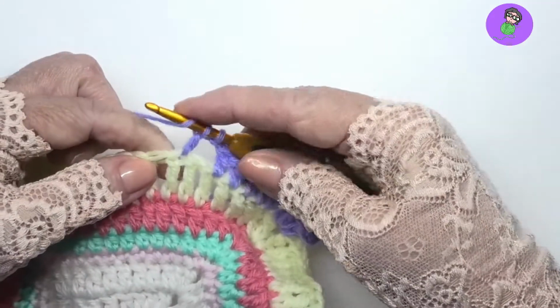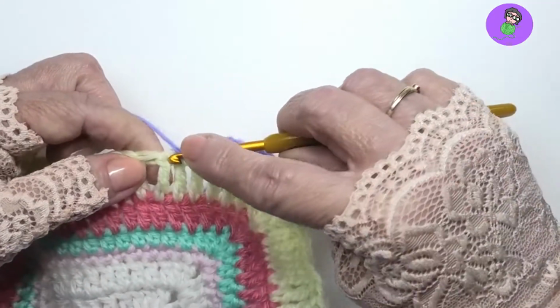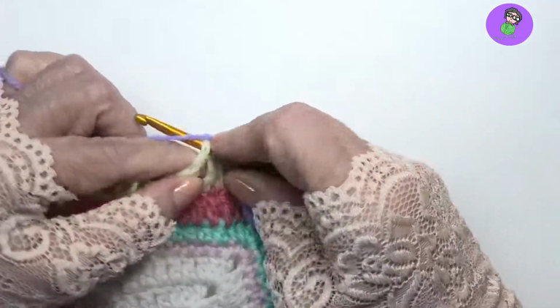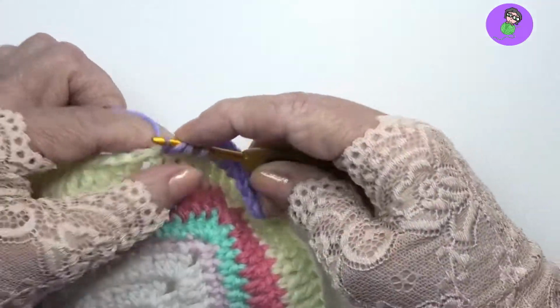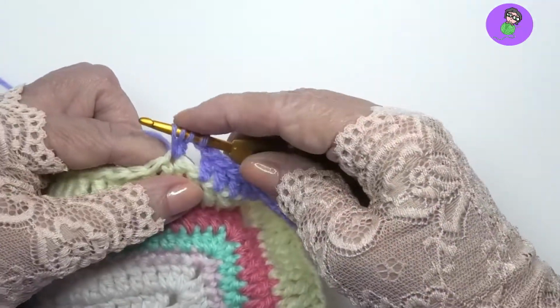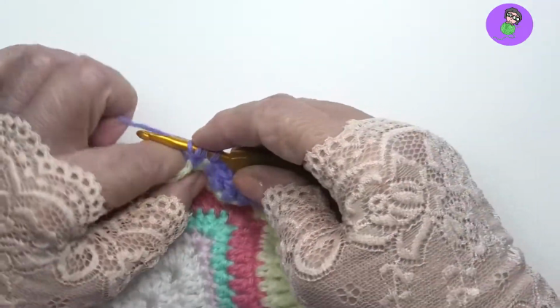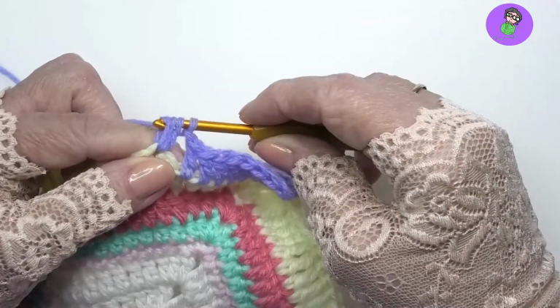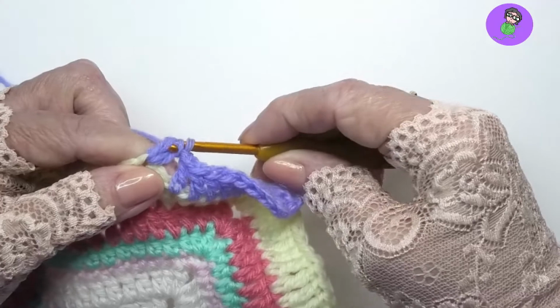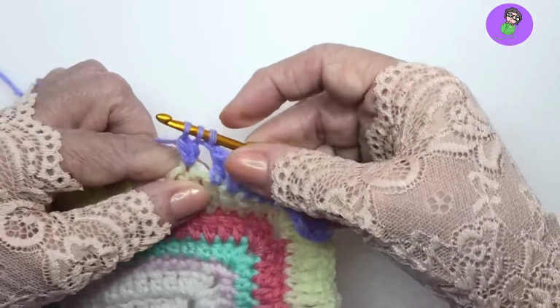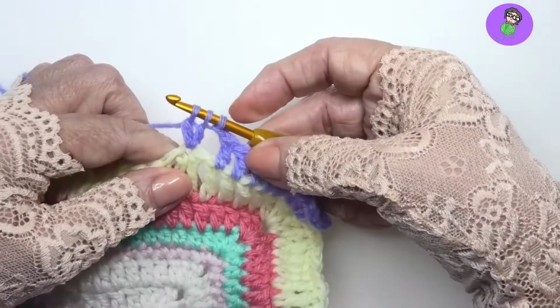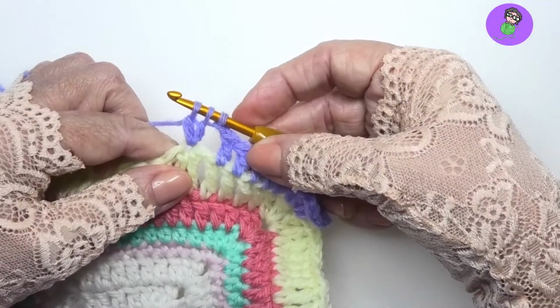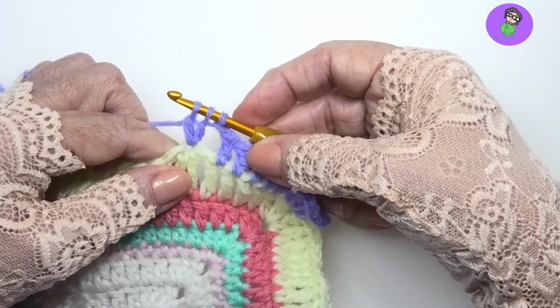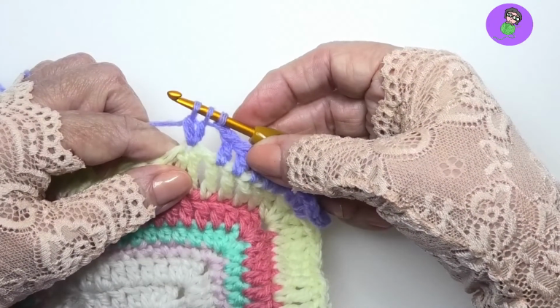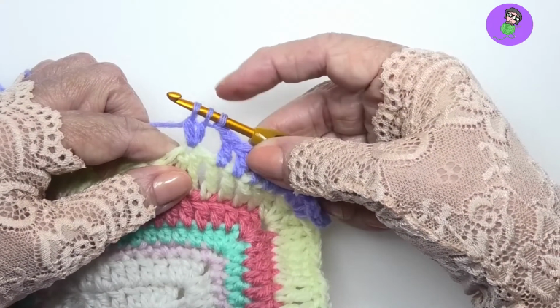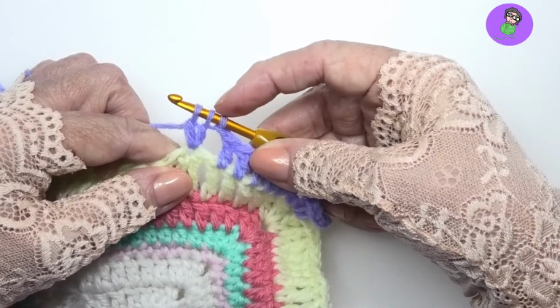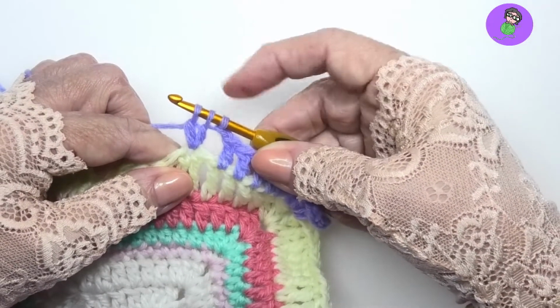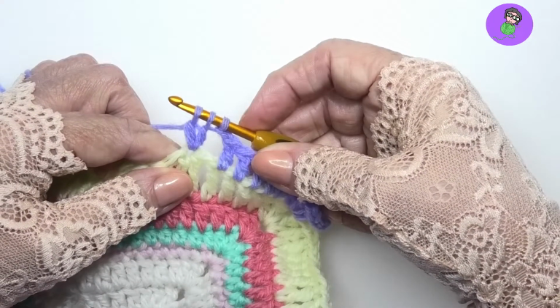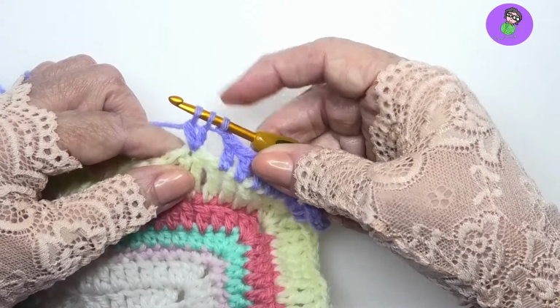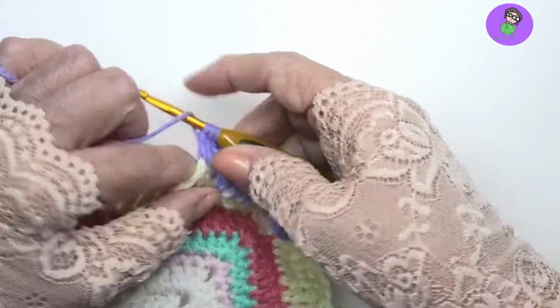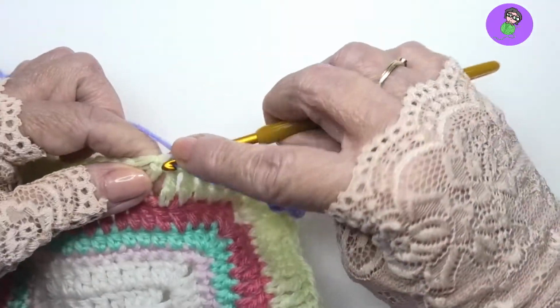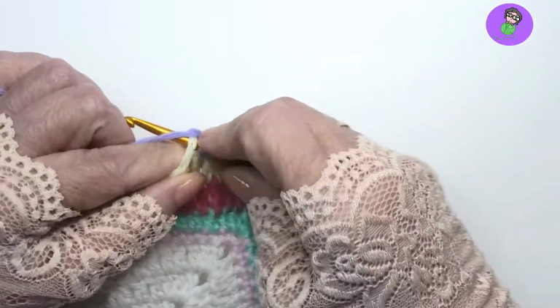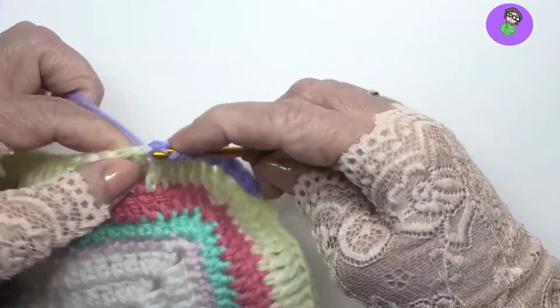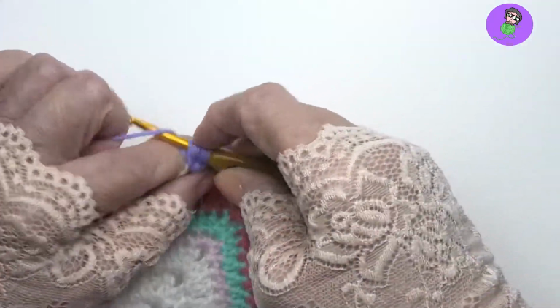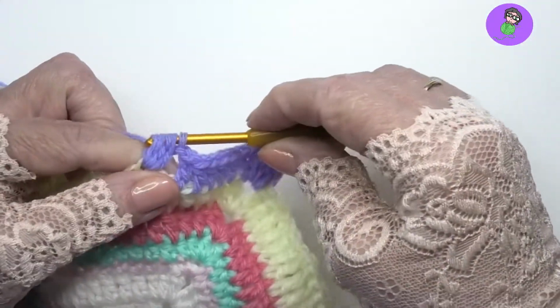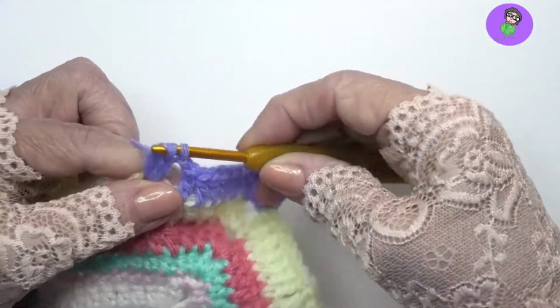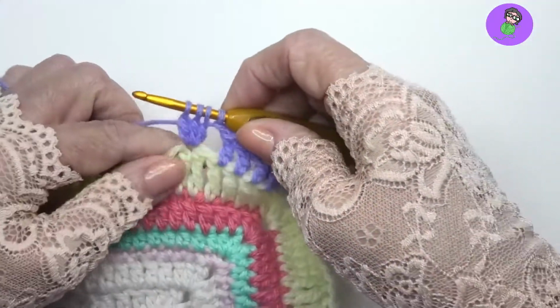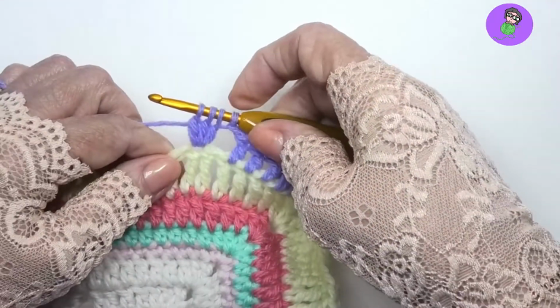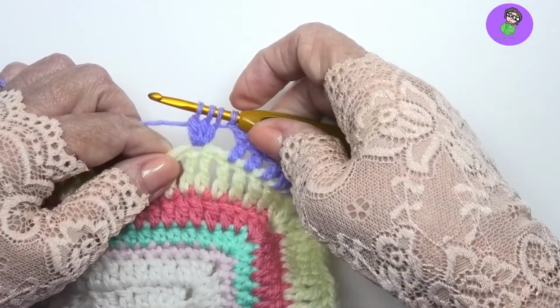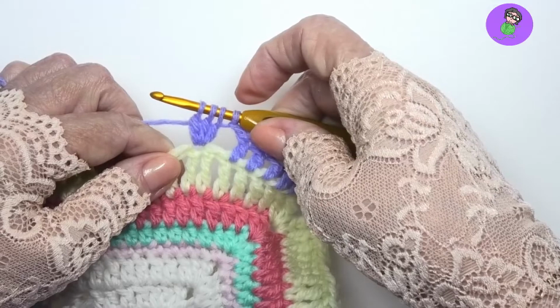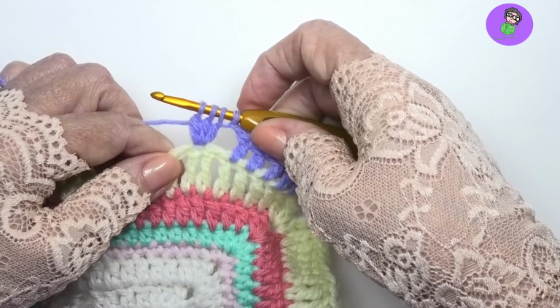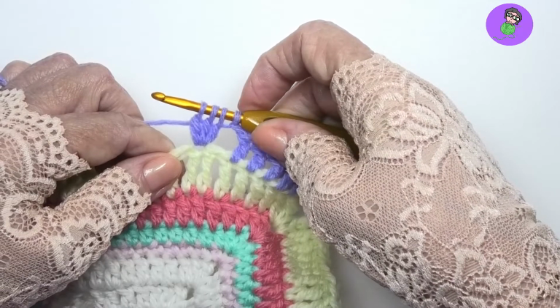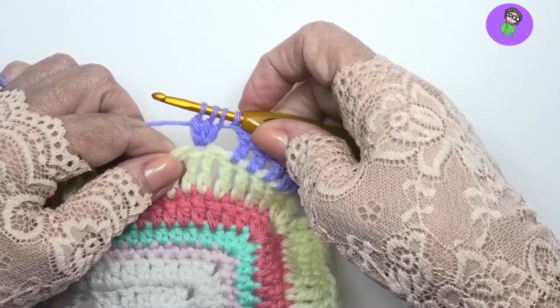Do it again: yarn over, pull up another loop in the same spot, yarn over, pull through two and we stop again. Each time we're going to leave an extra loop on our hook. Do it again a third time — pull up a loop, pull through two and stop. Now I have three incomplete double crochet.